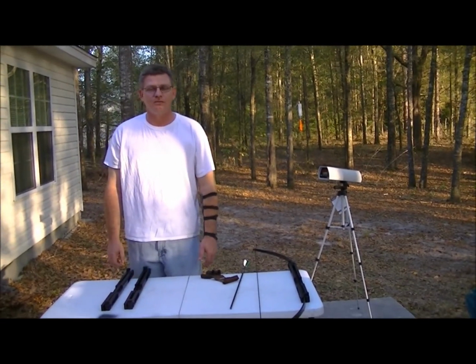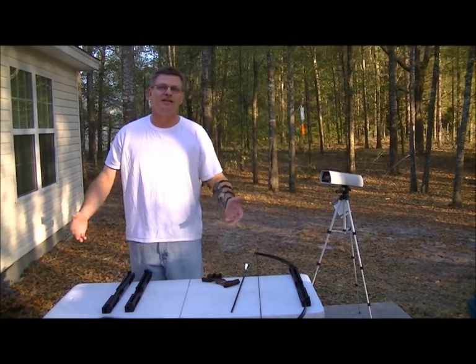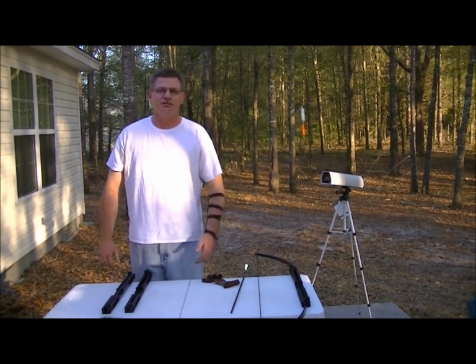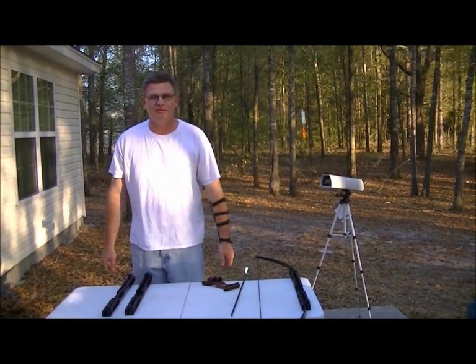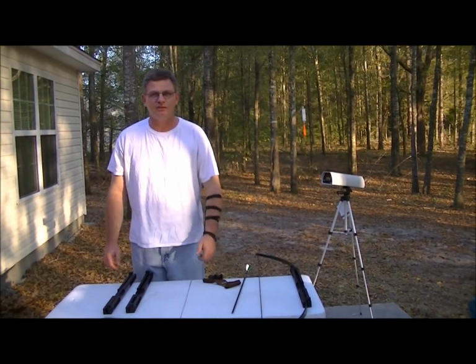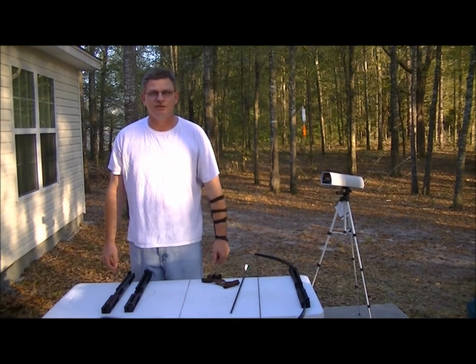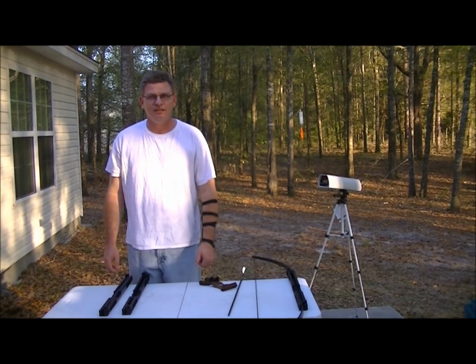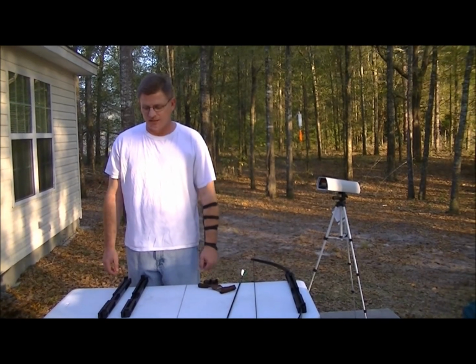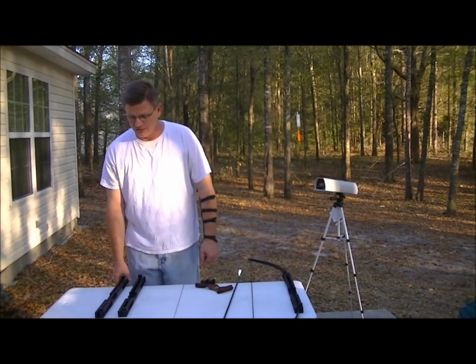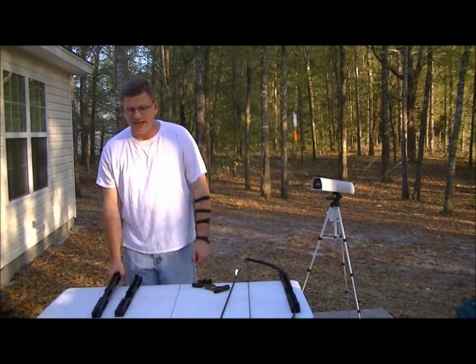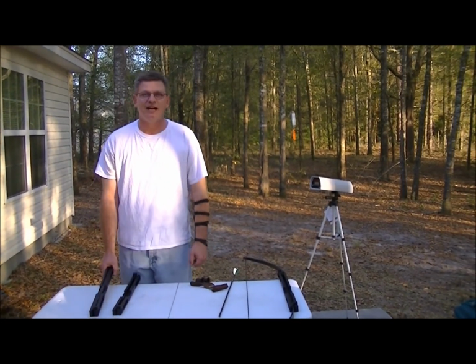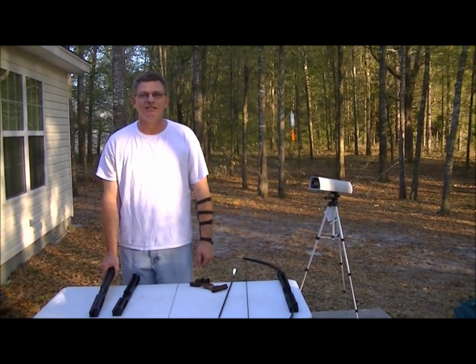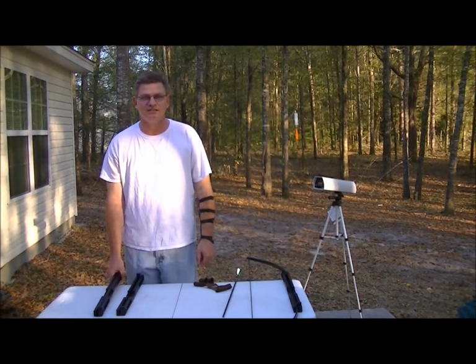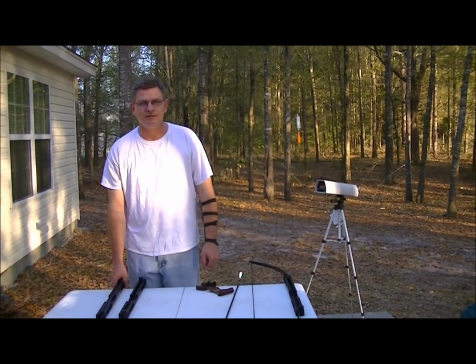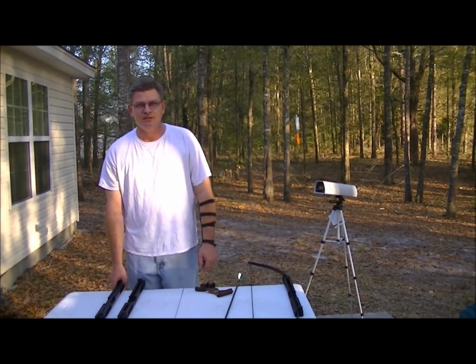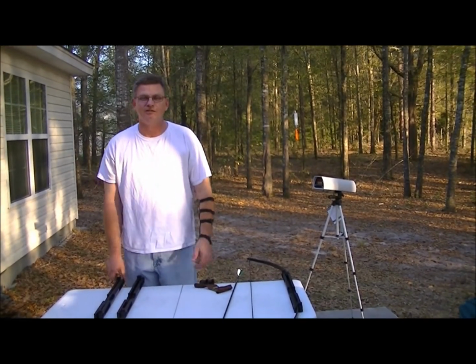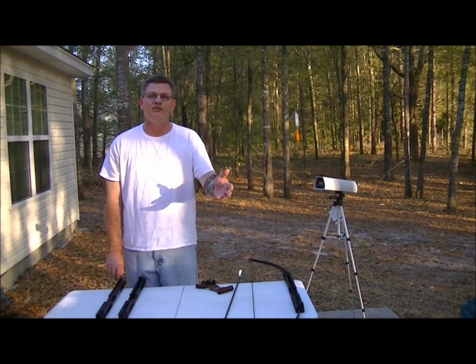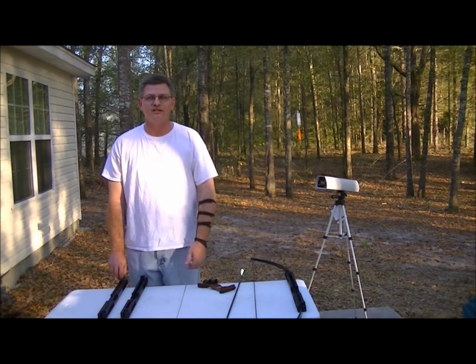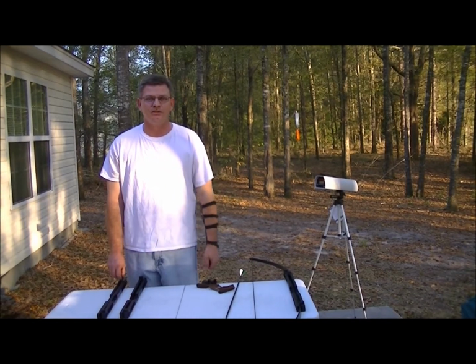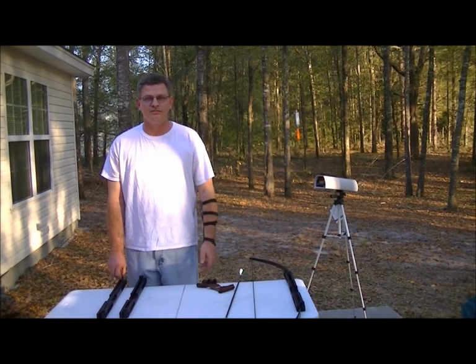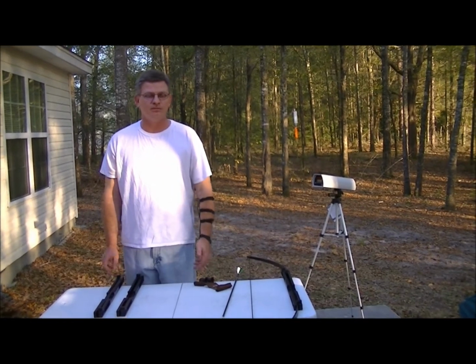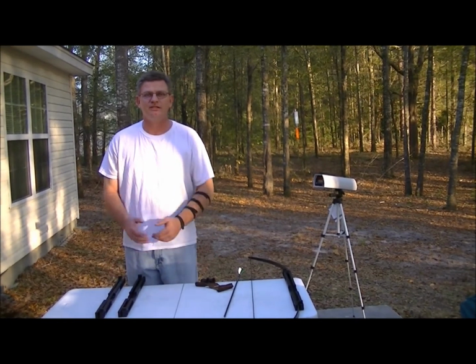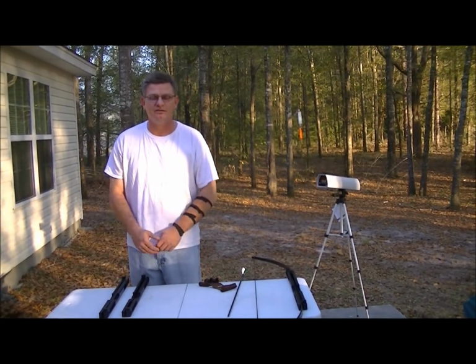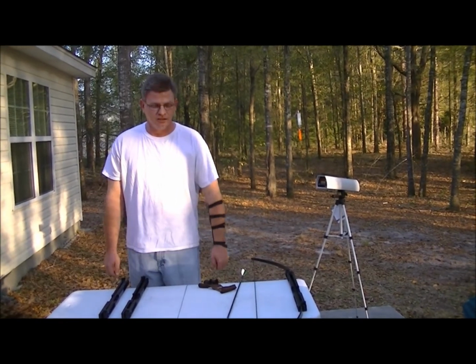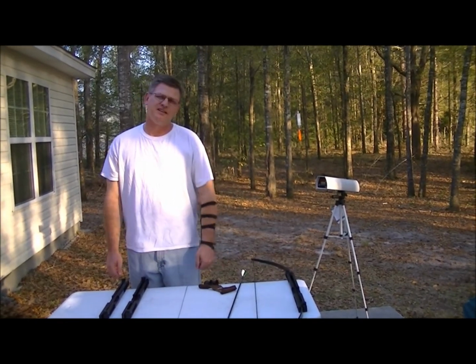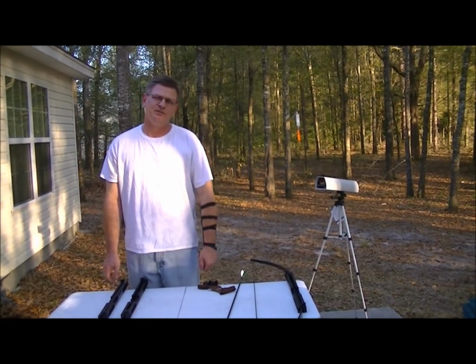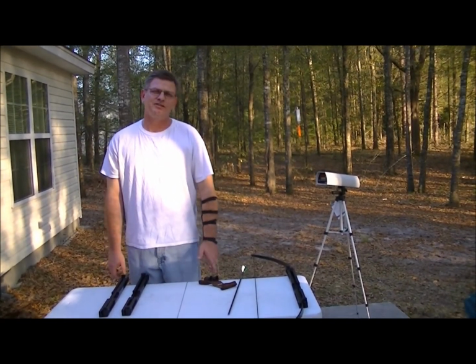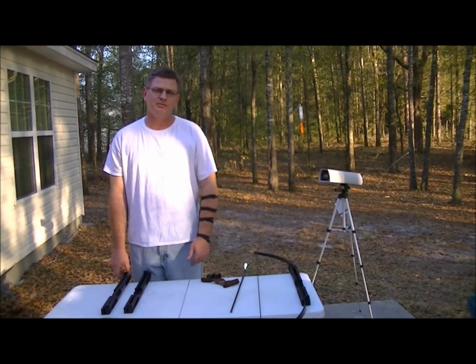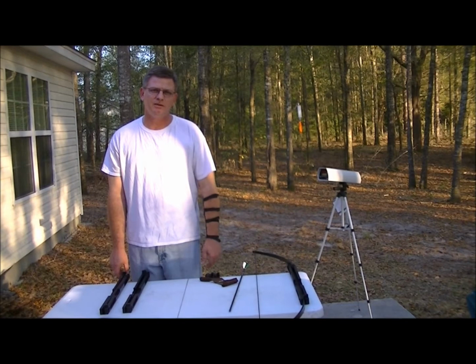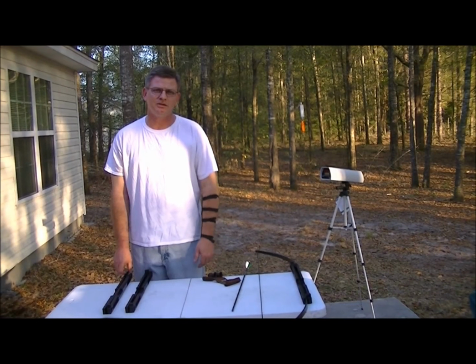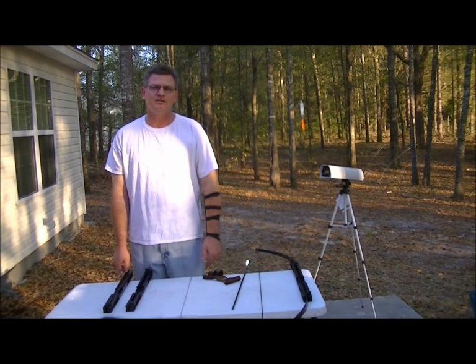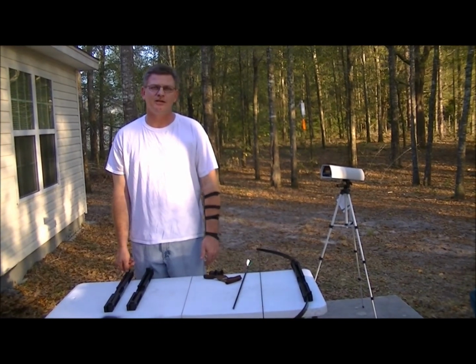We've been working like demons trying to get everybody's orders out to them and hadn't had time to really test it. We had a phone call from a customer that said his bow wasn't pulling 60 pounds, and we've tested a little bit already, but we wanted to test it for you on camera.